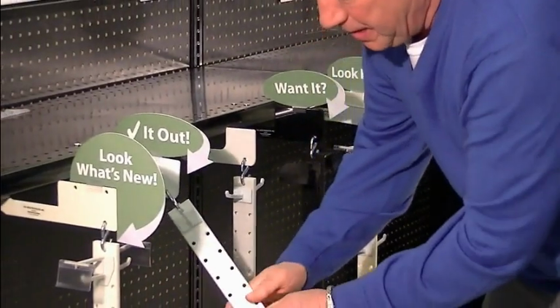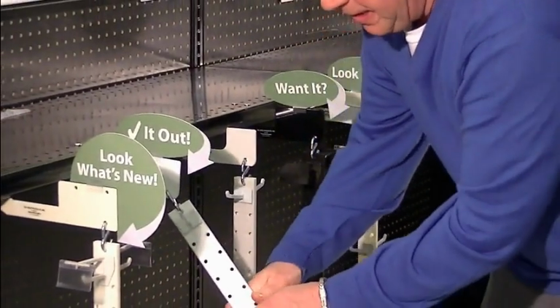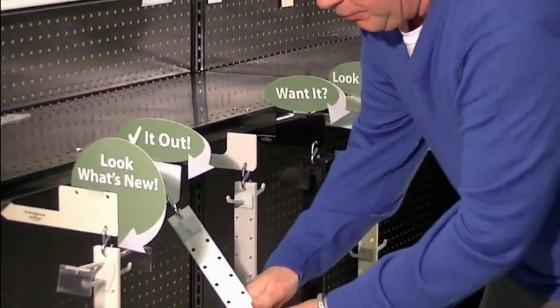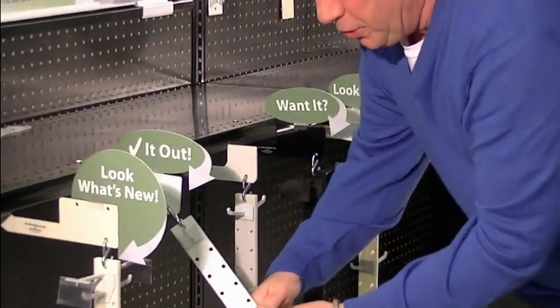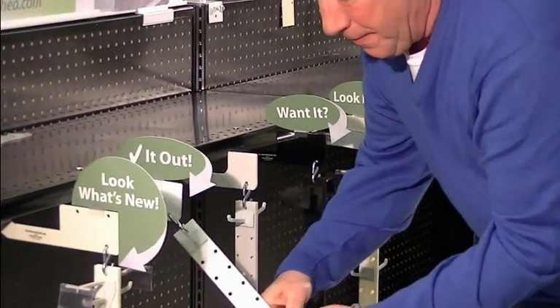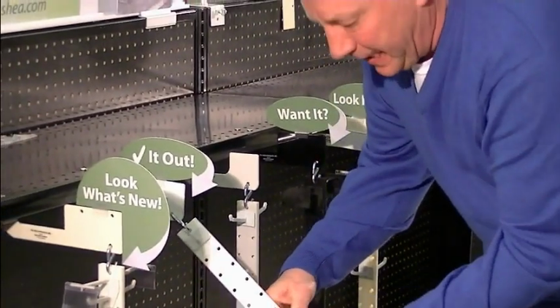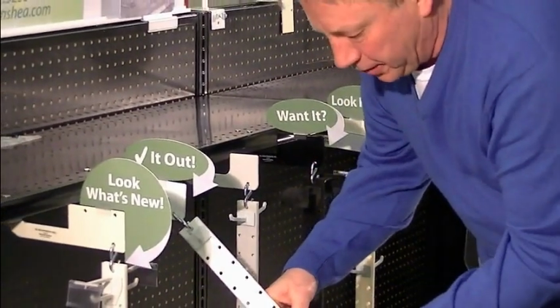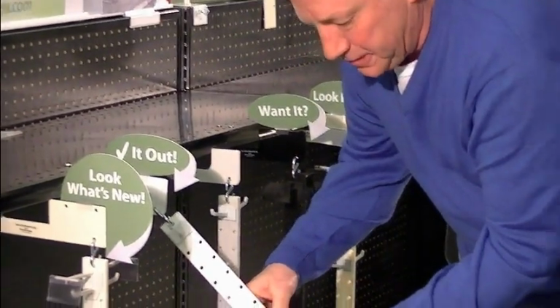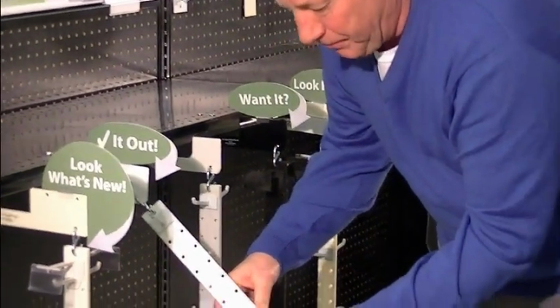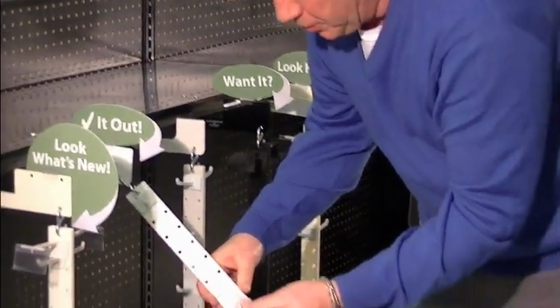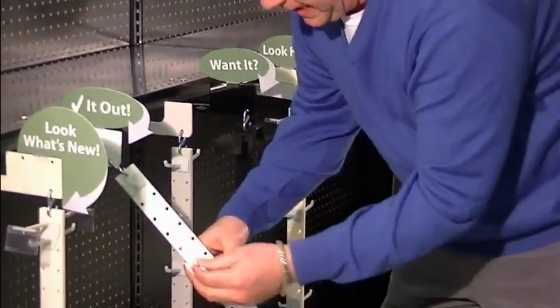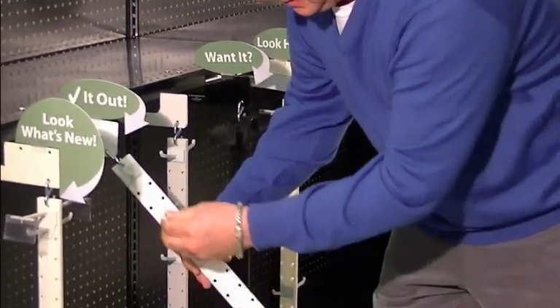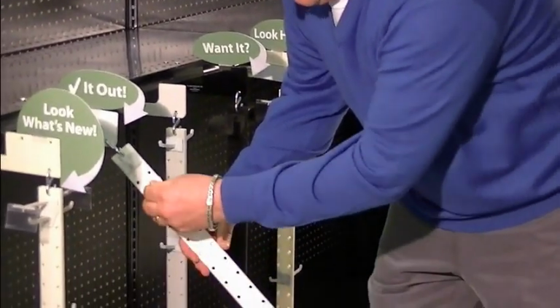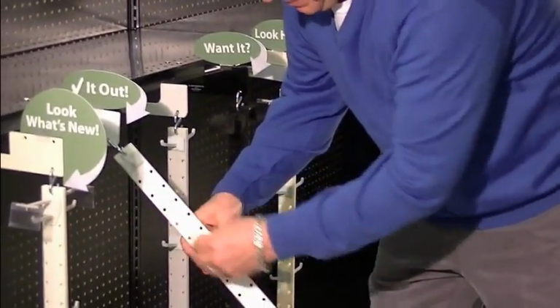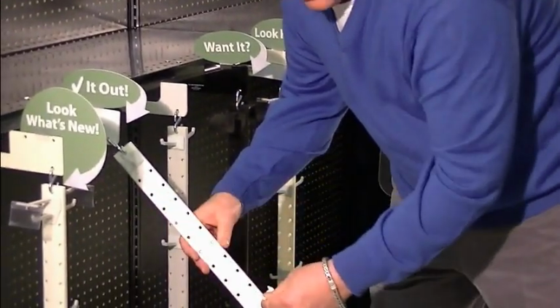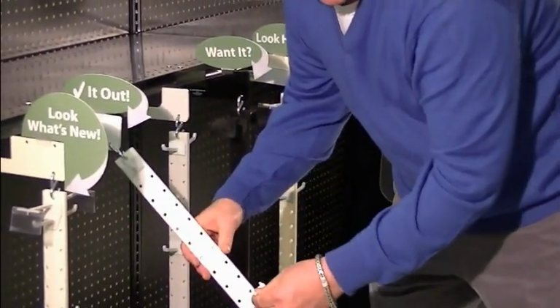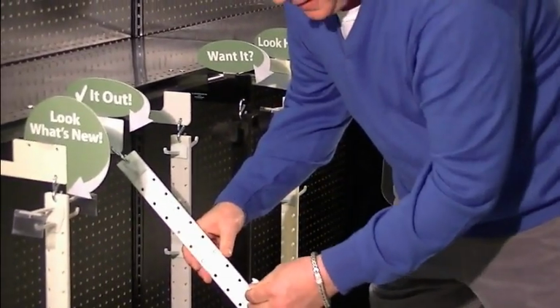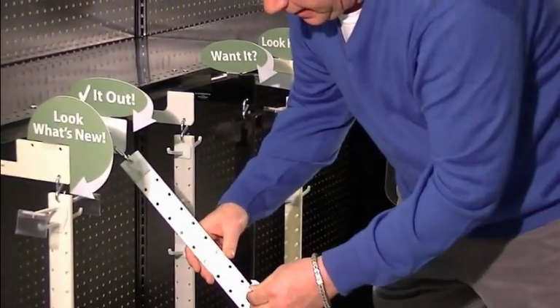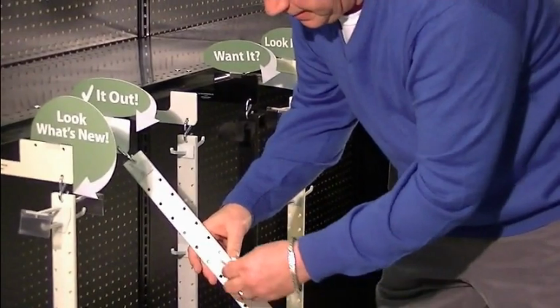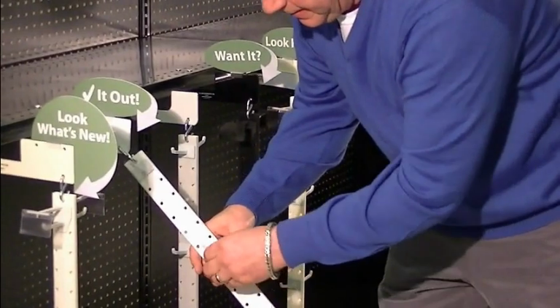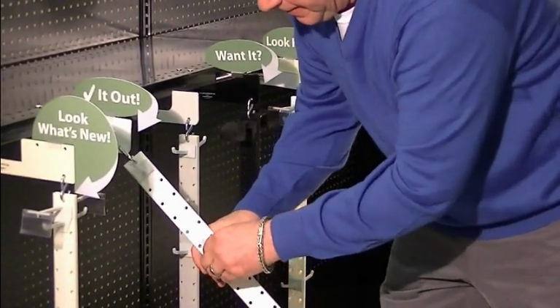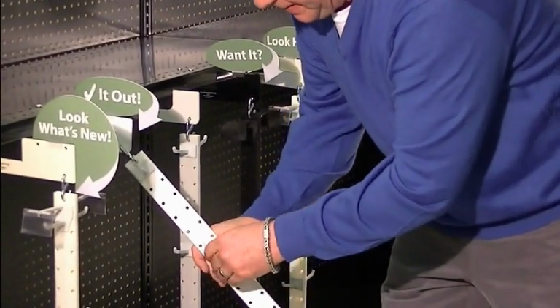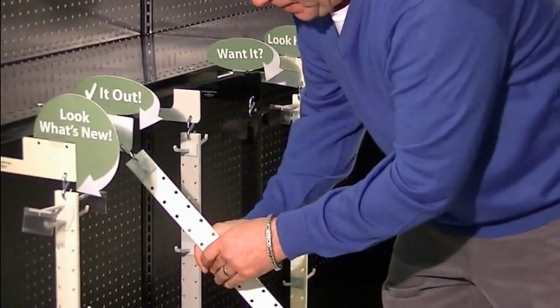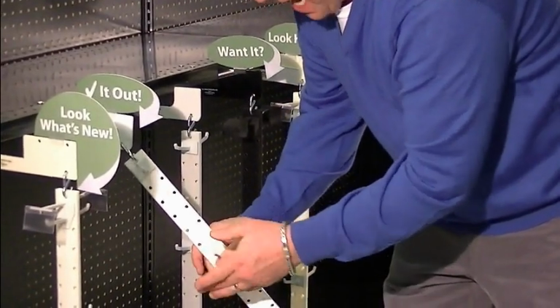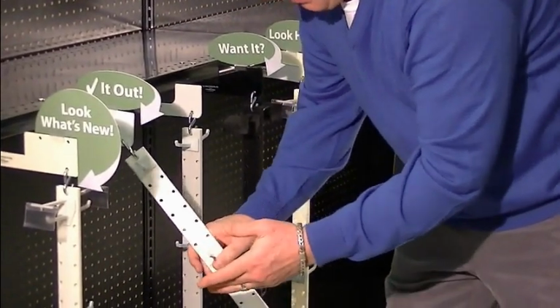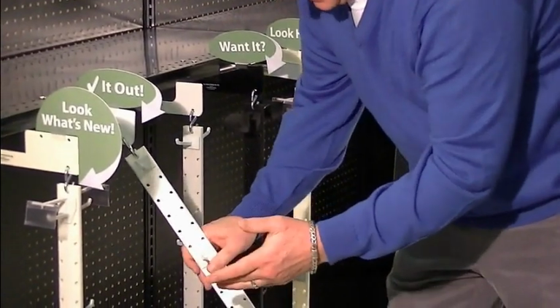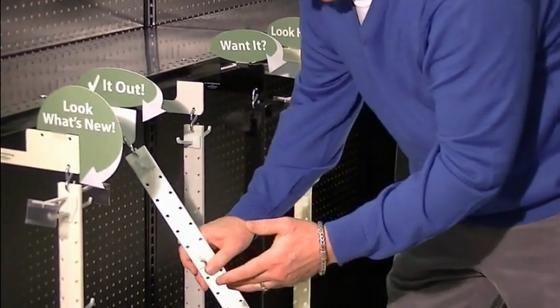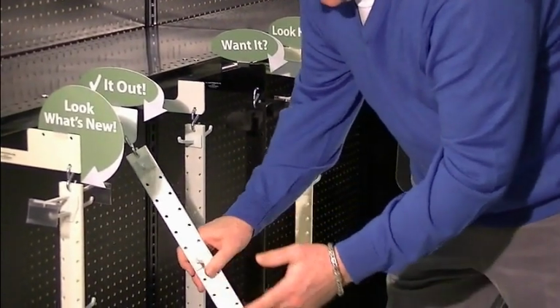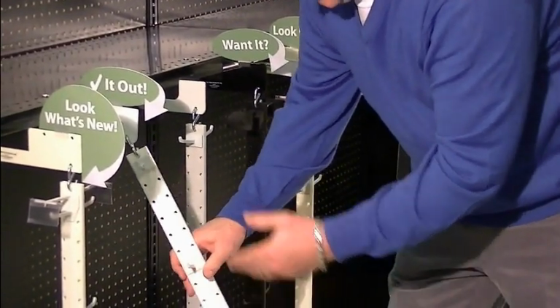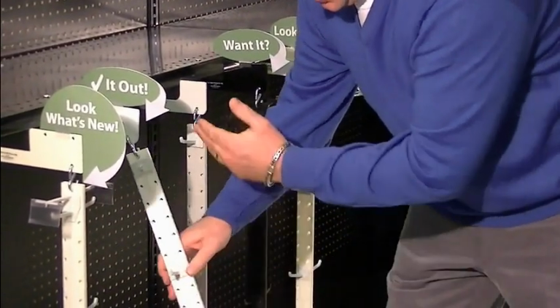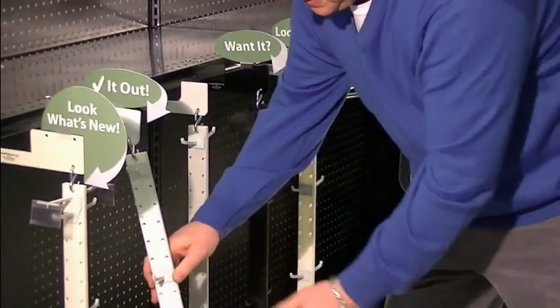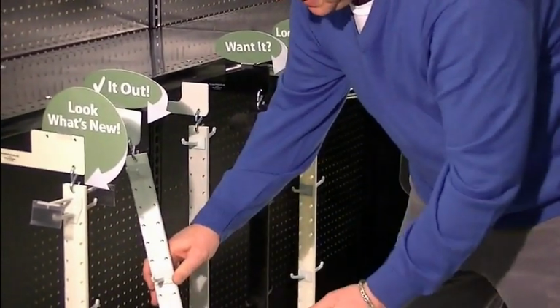You can remove the peg hooks quite easily based on product height and pop them back in. Super sweet system.